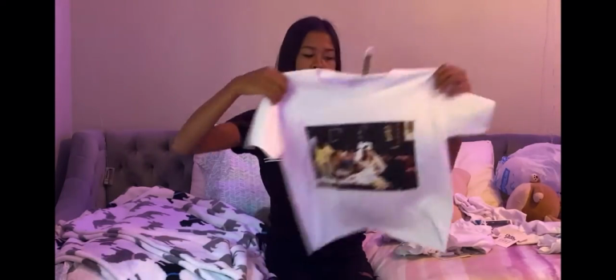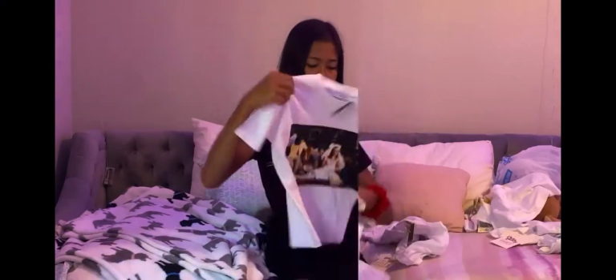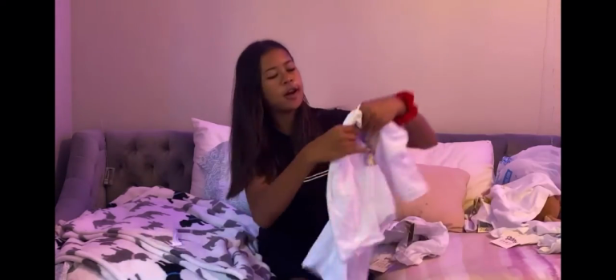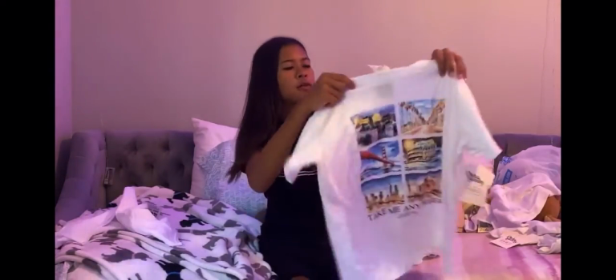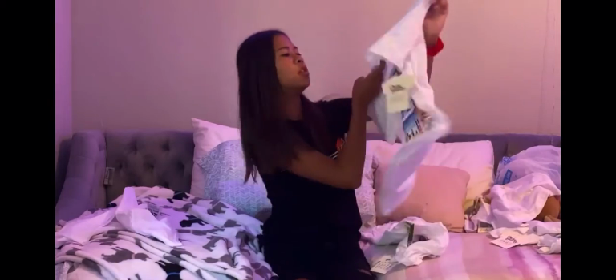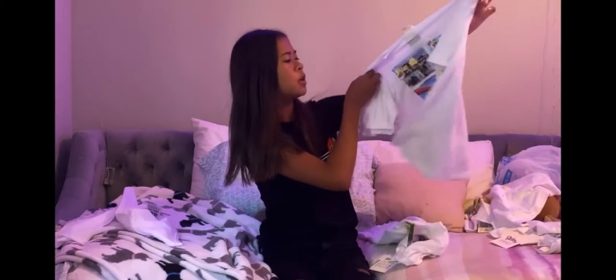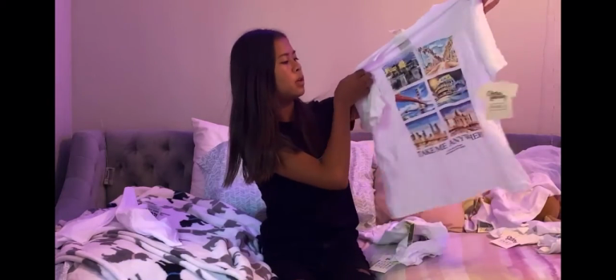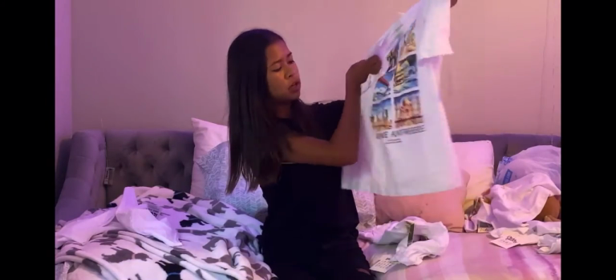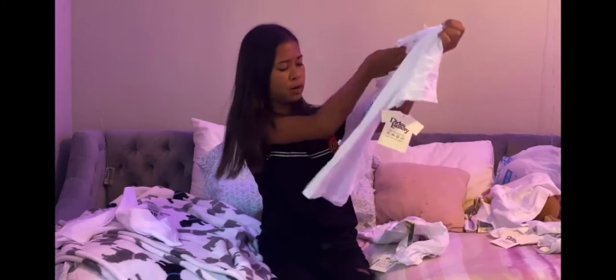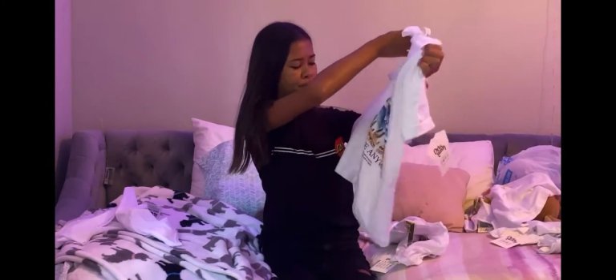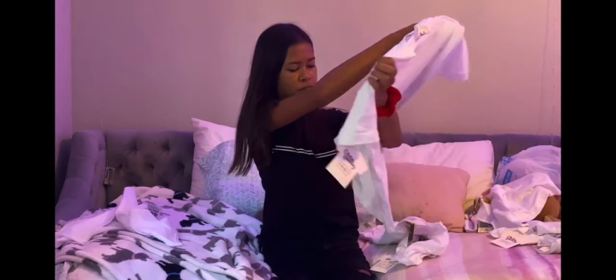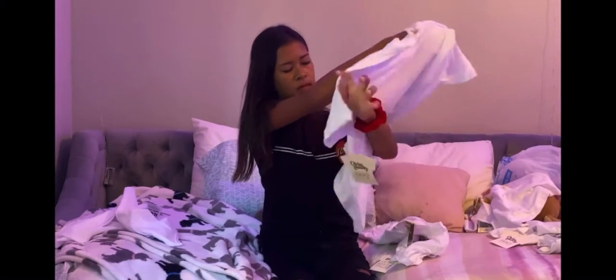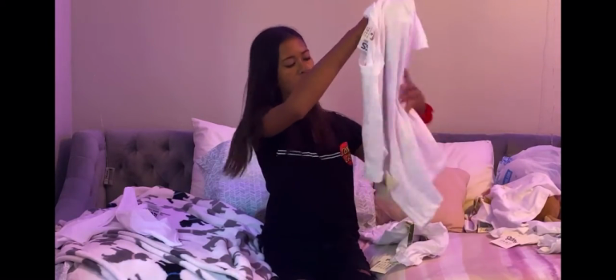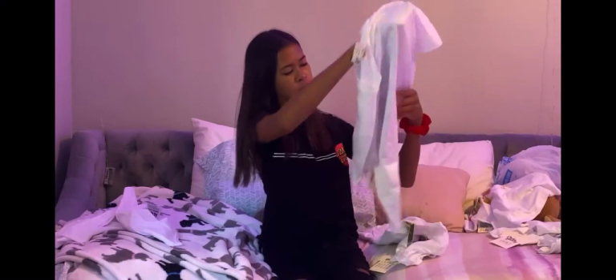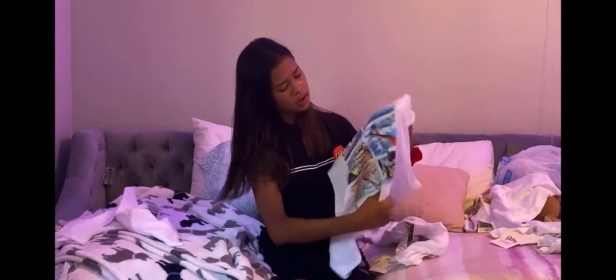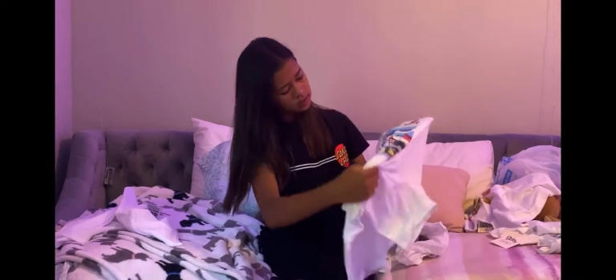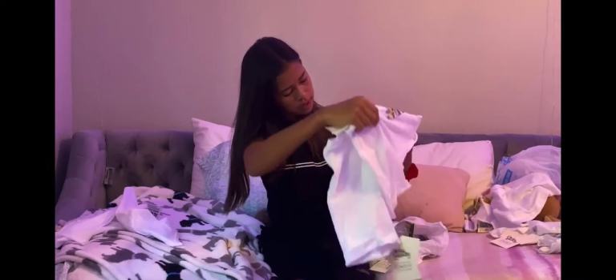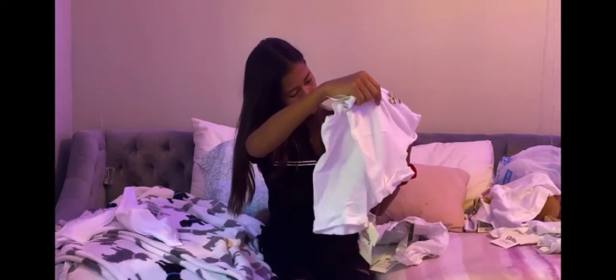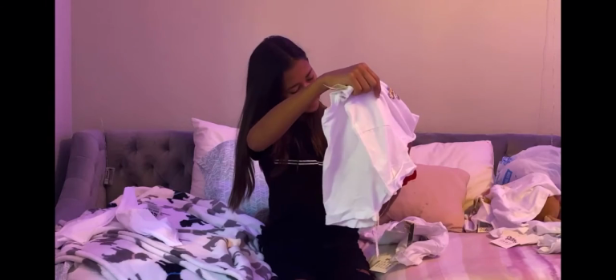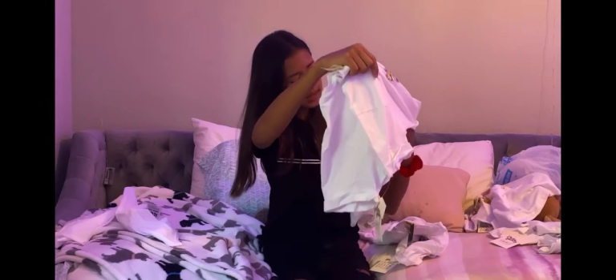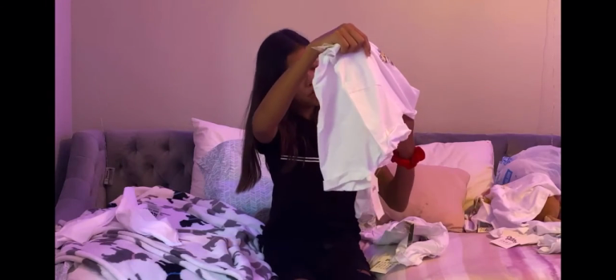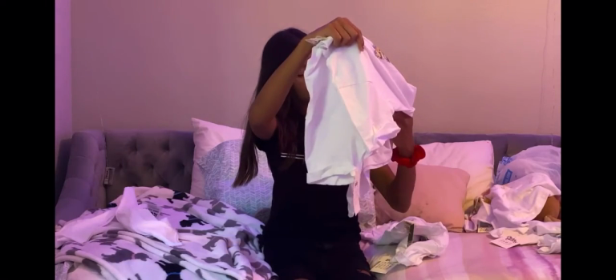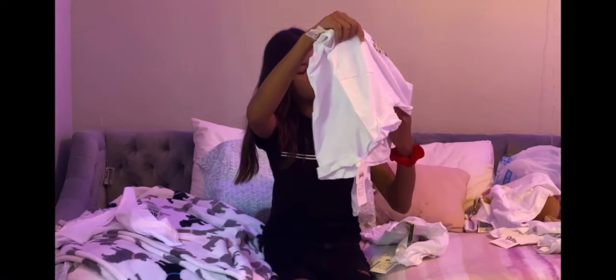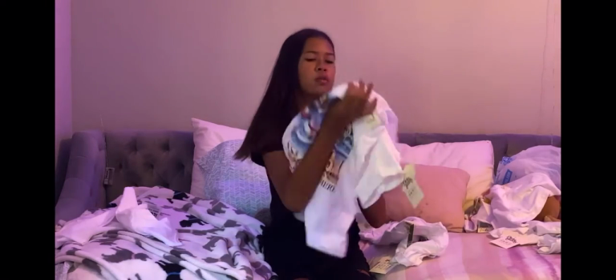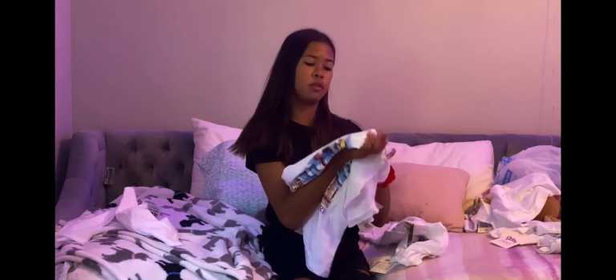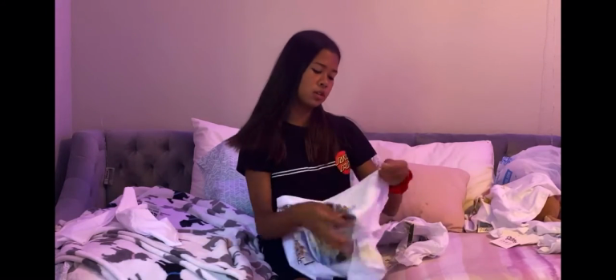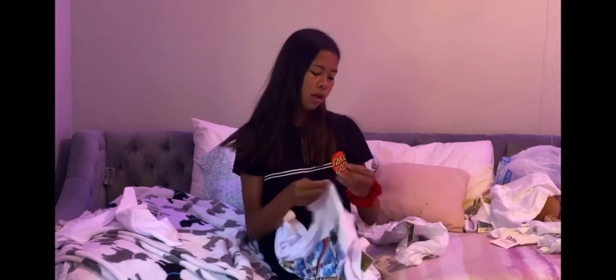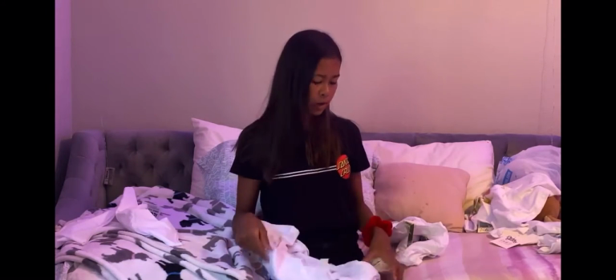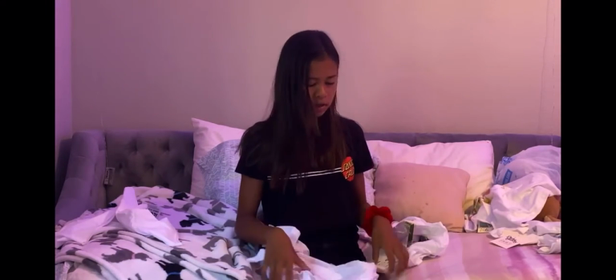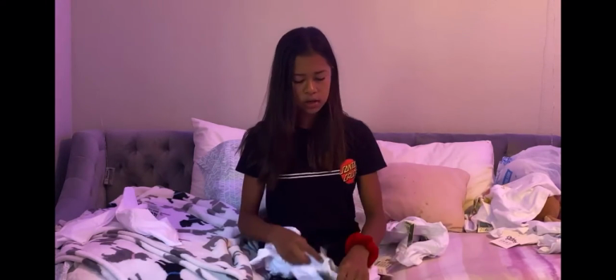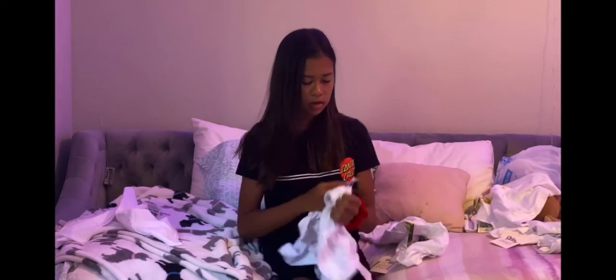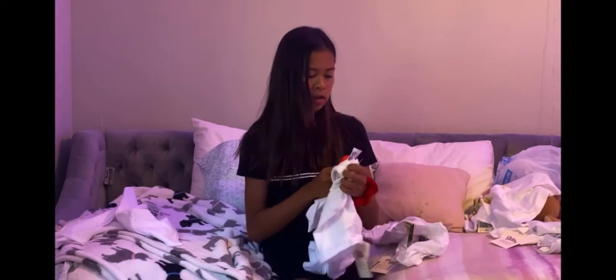The next shirt I got was this super cute scenery shirt that says, 'Take me anywhere, live with no excuses, and travel with no regrets.' It's by Dirty Laundry and cost $8.